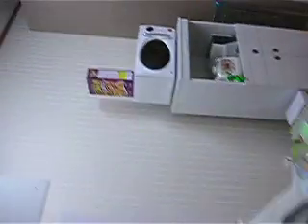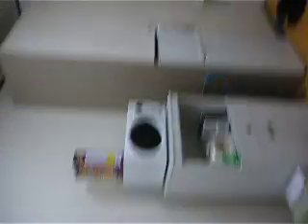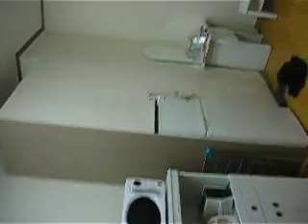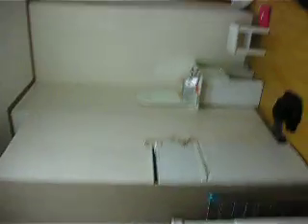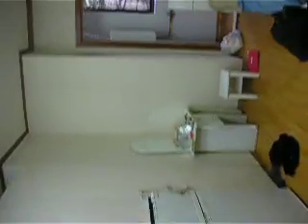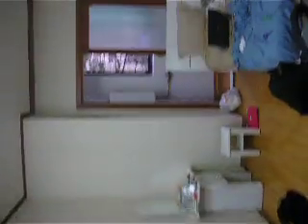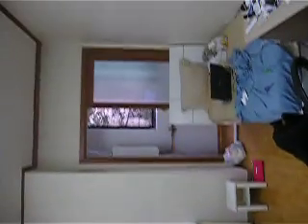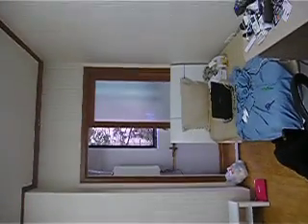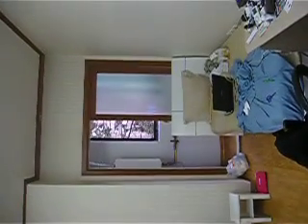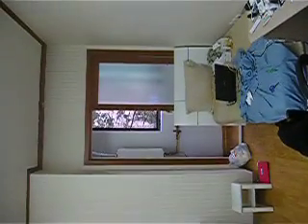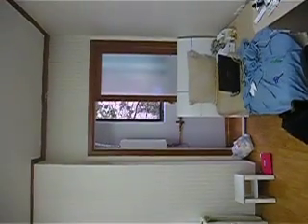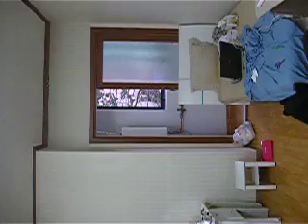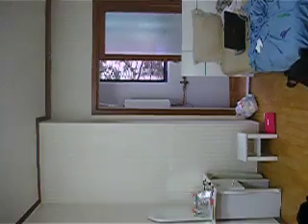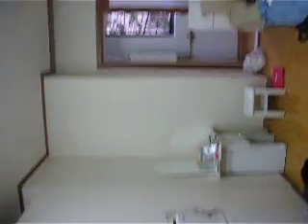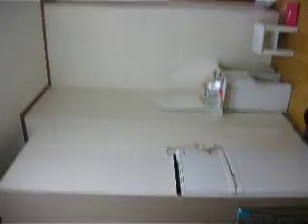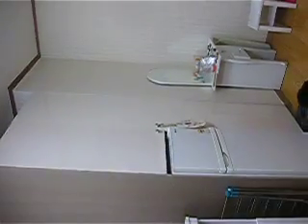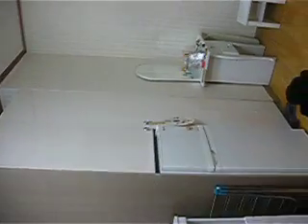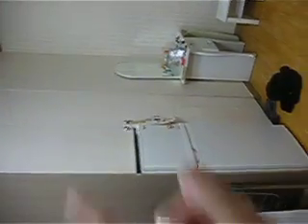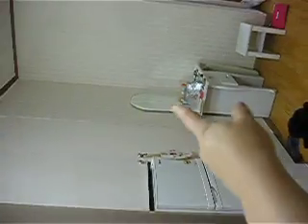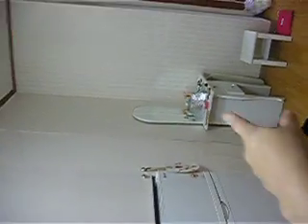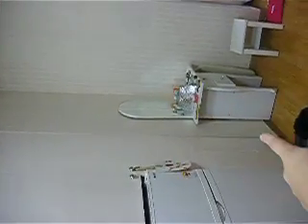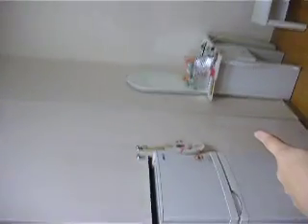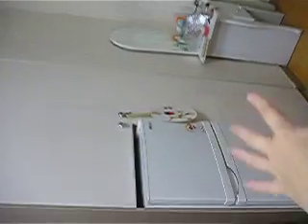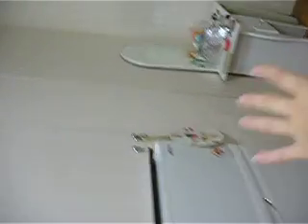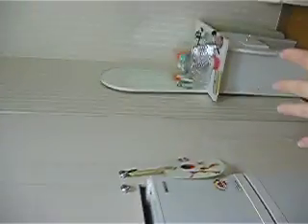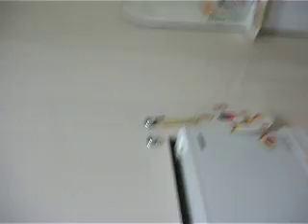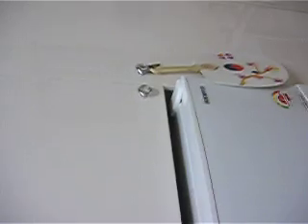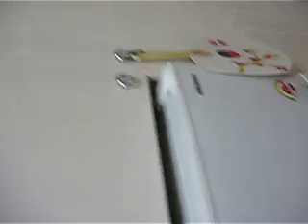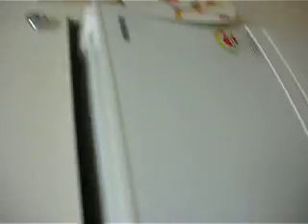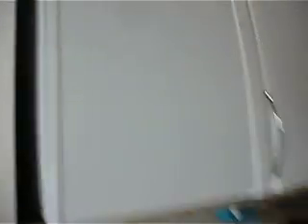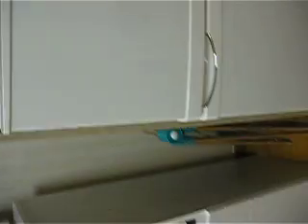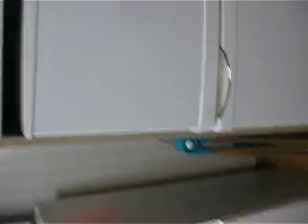Here's my bed and my little window — my one window. My vanity. Refrigerator.